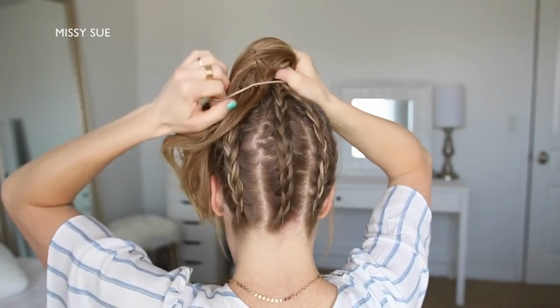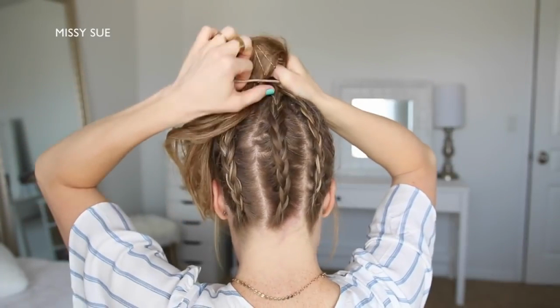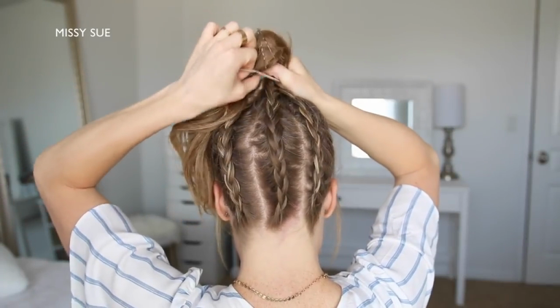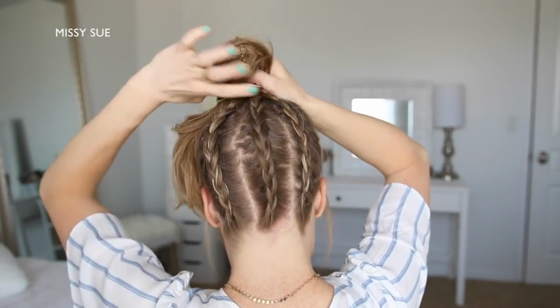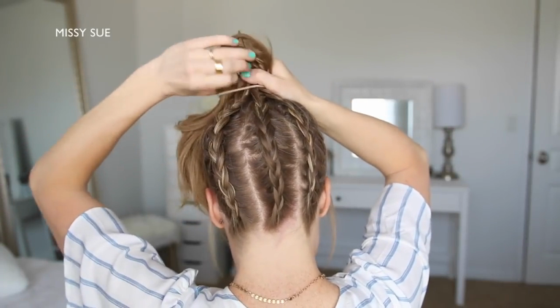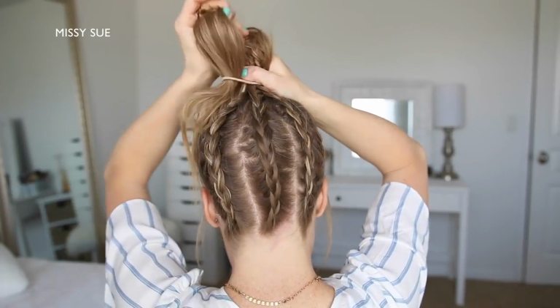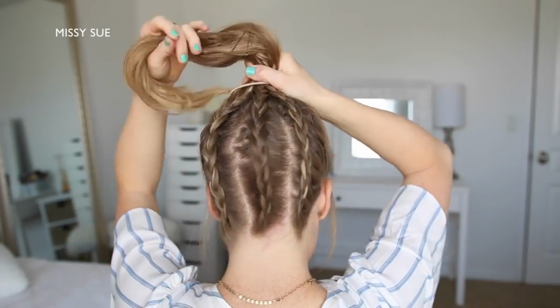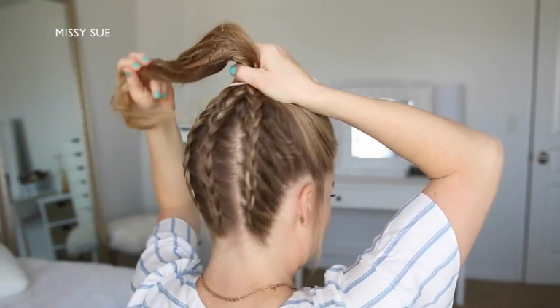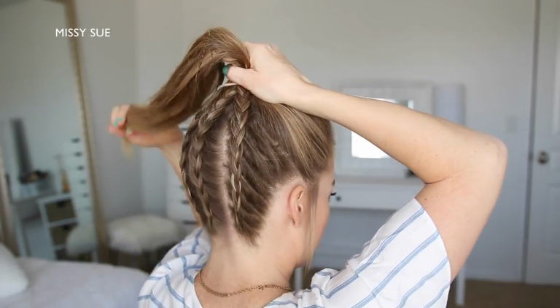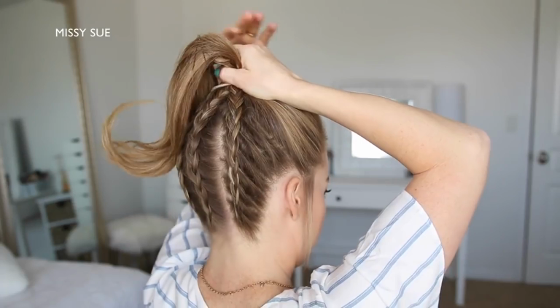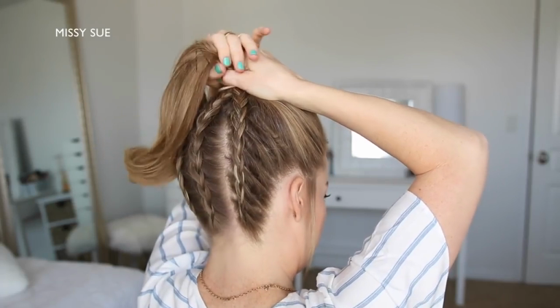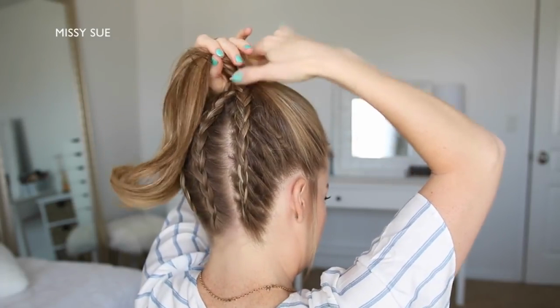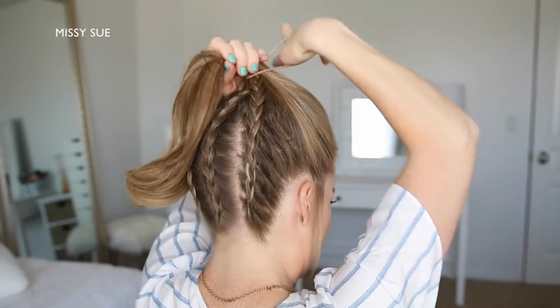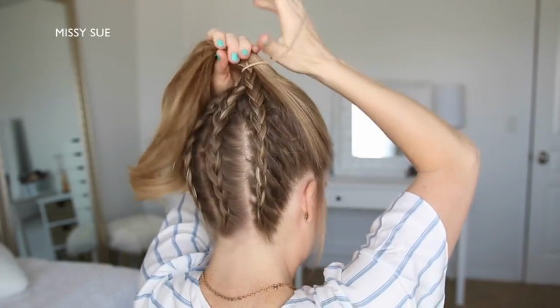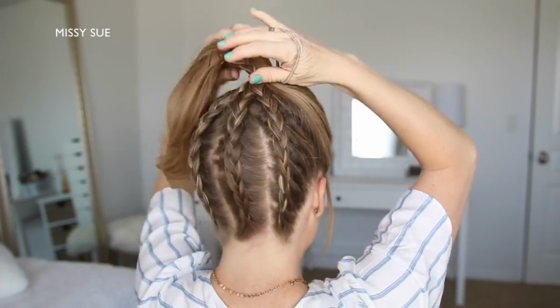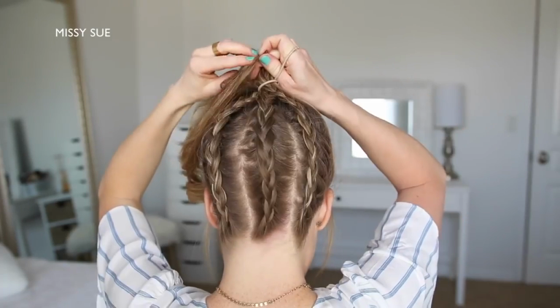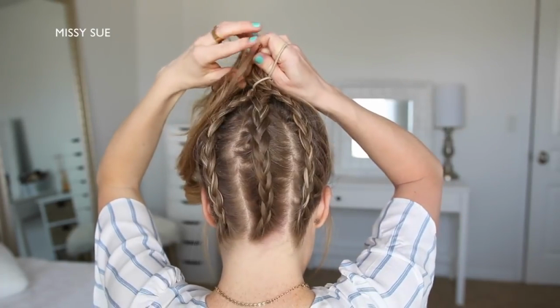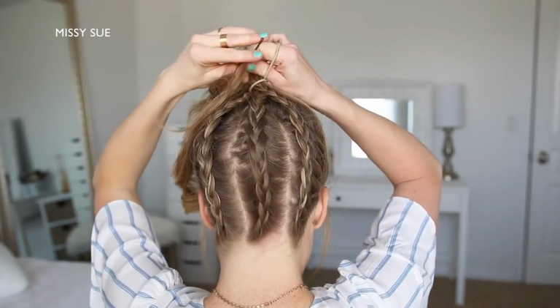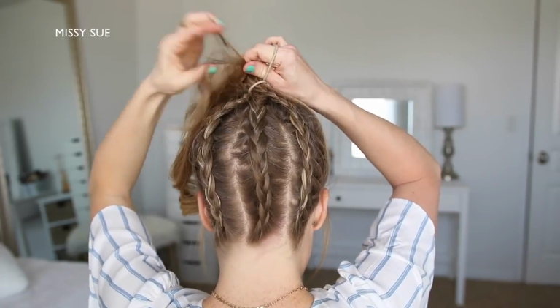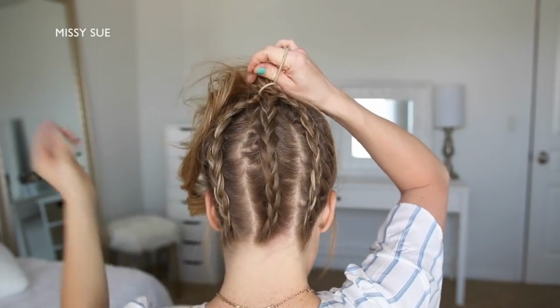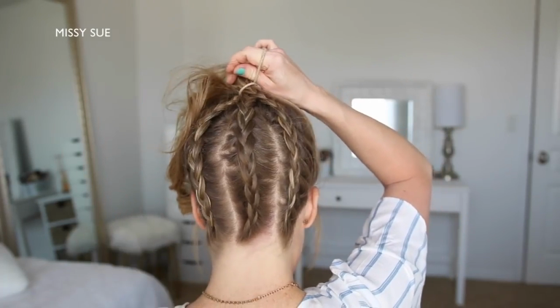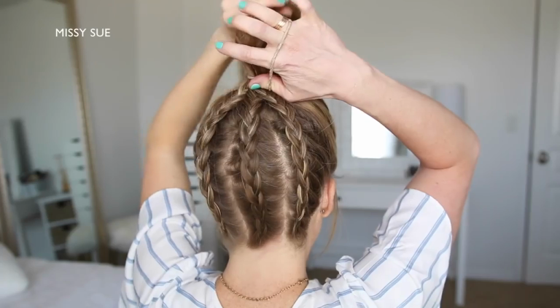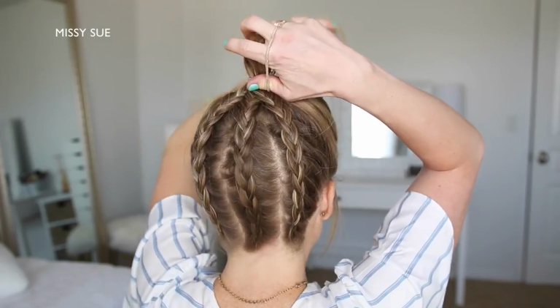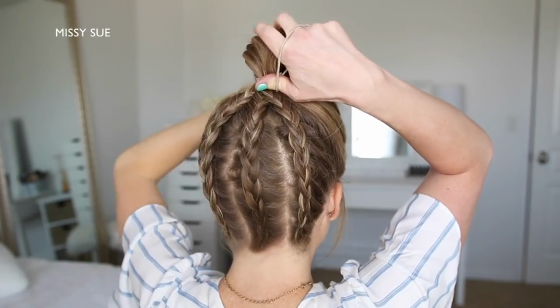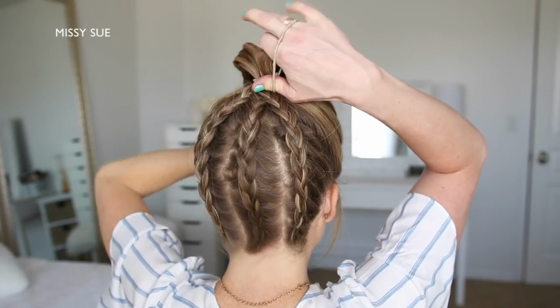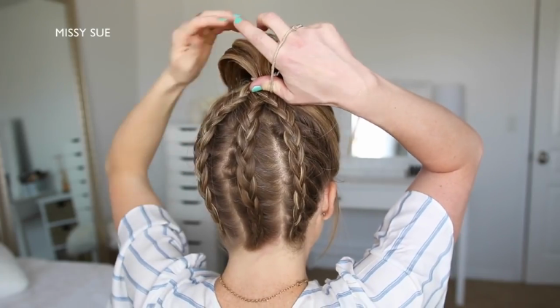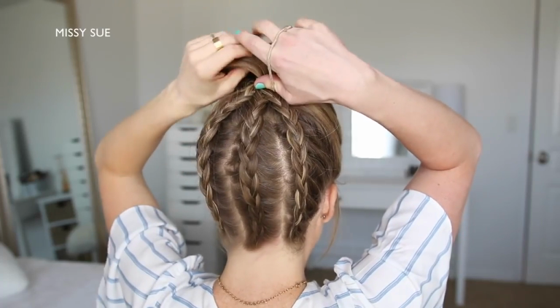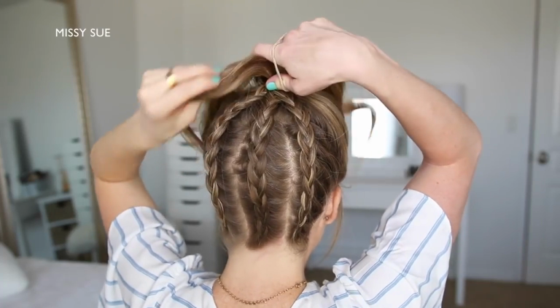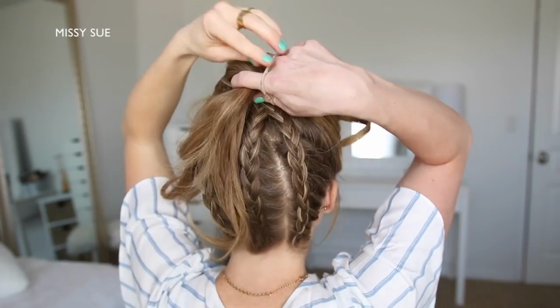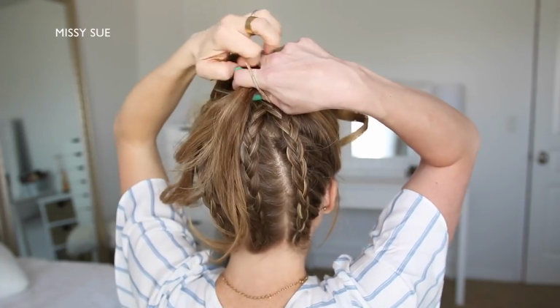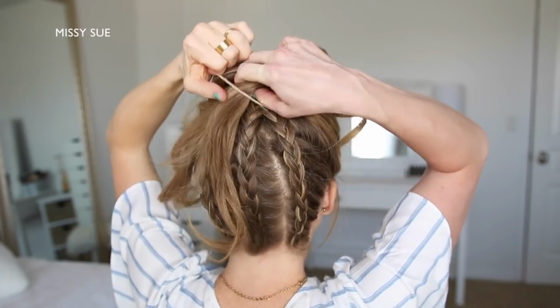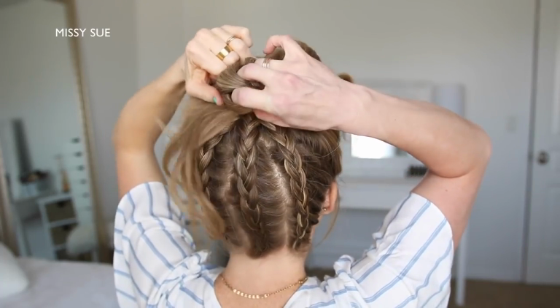I'm going to wrap all the hair once with a hairband, then twist the hairband over my right hand and remove the bobby pins from the ends of the braids. Then I'm going to spread the ponytail around the hairband and wrap the hairband twice more over the hair to form the base of the bun.